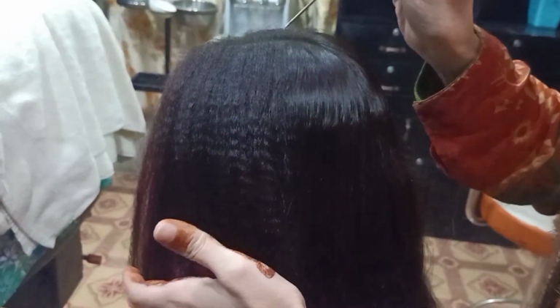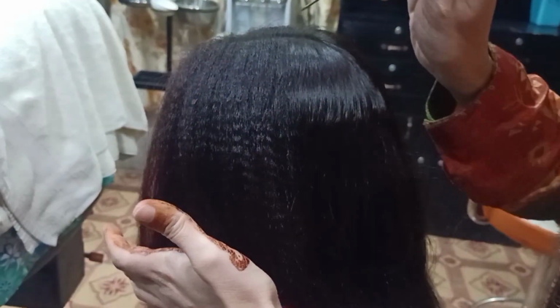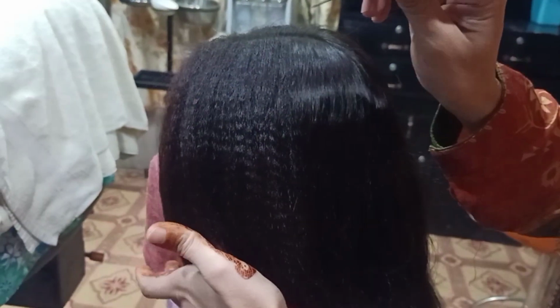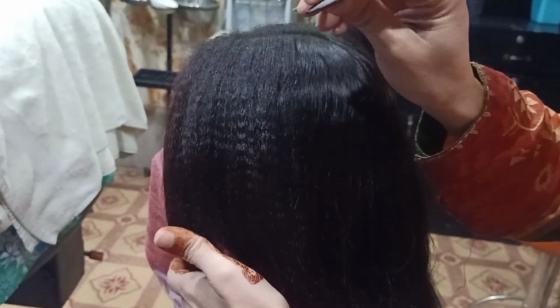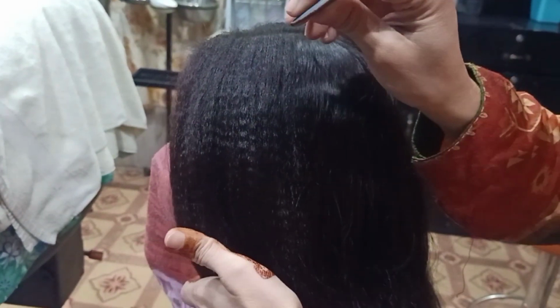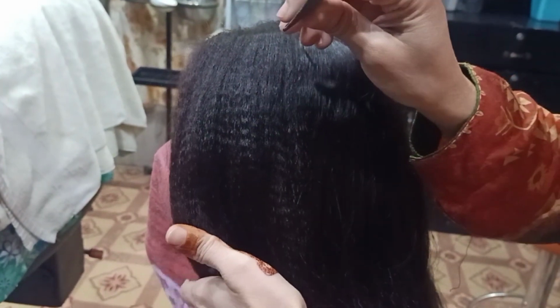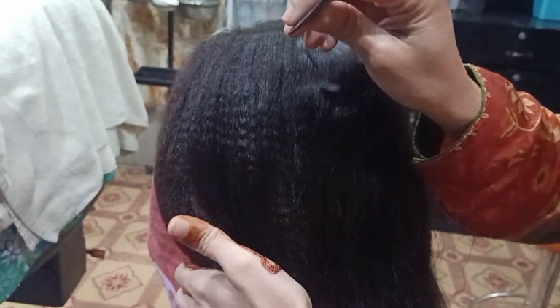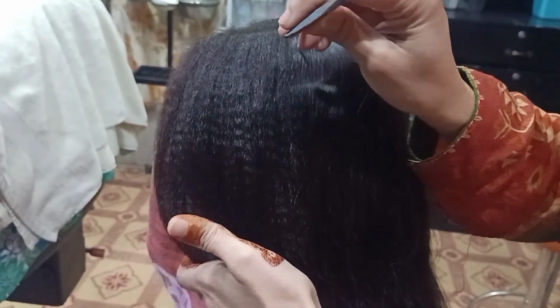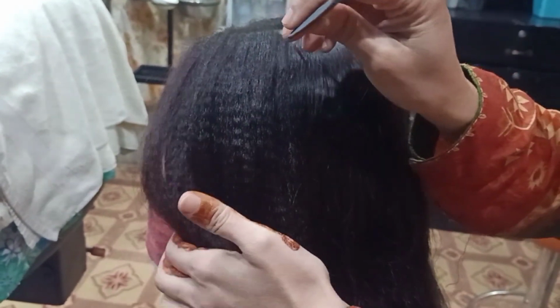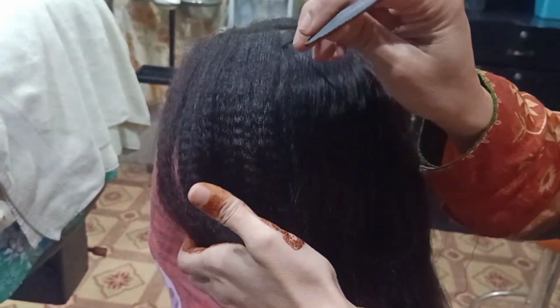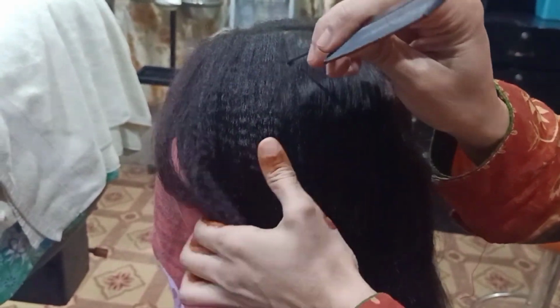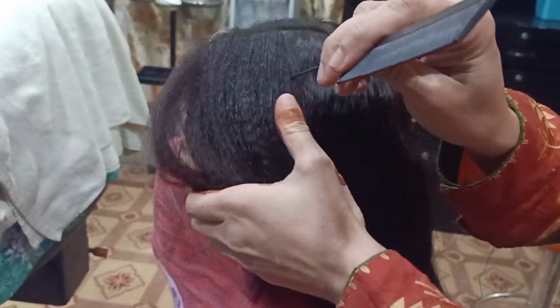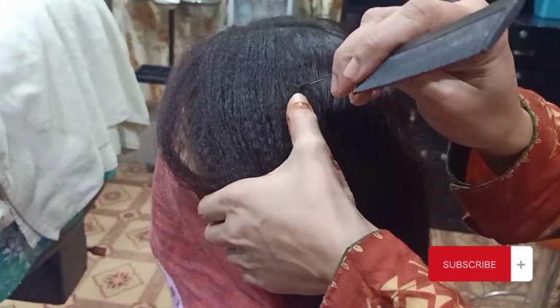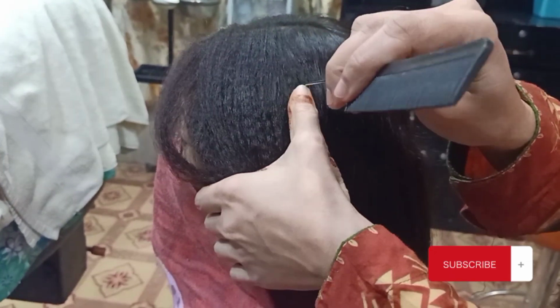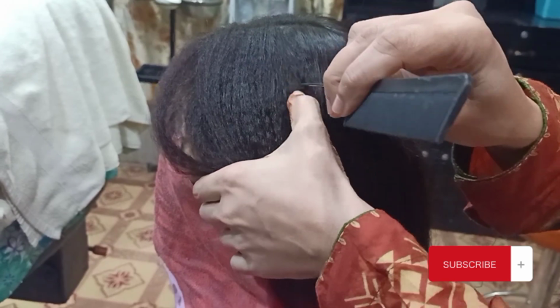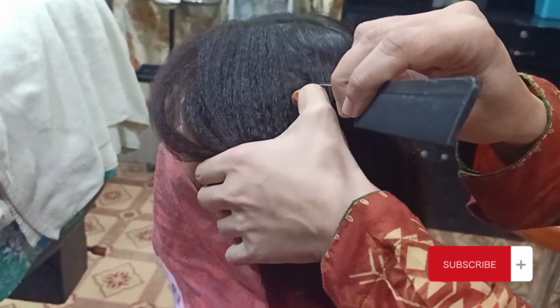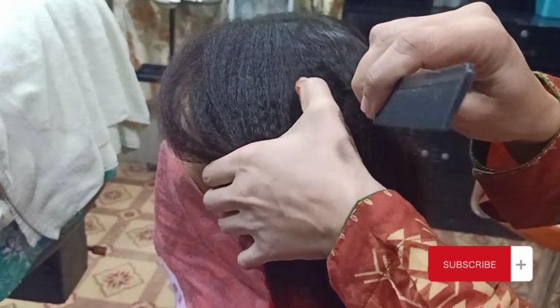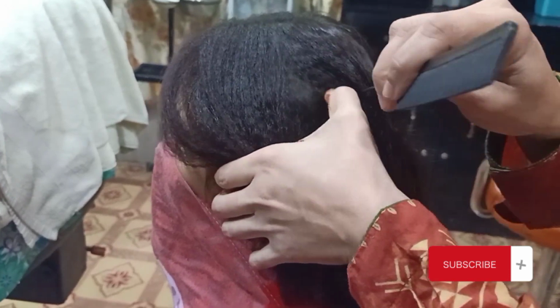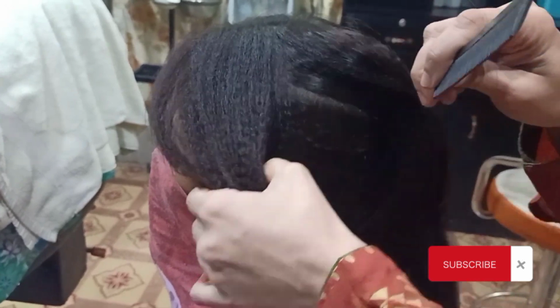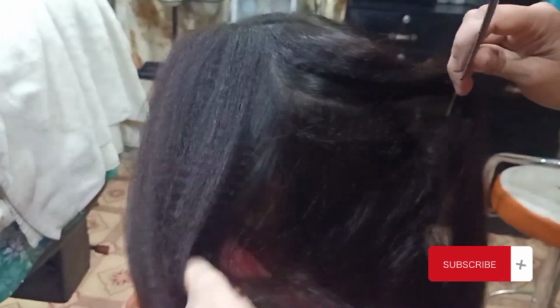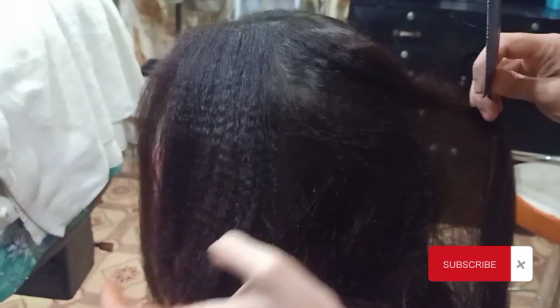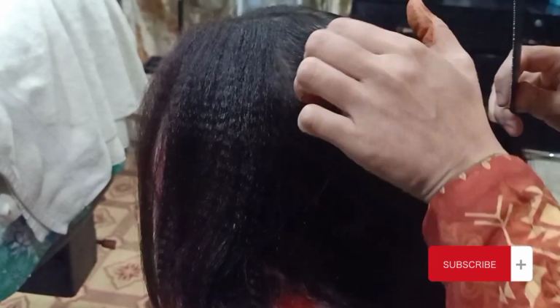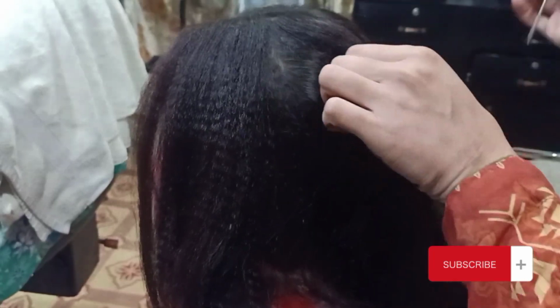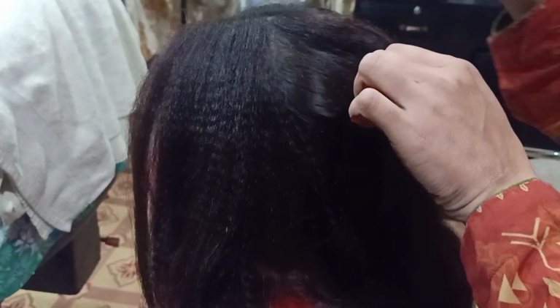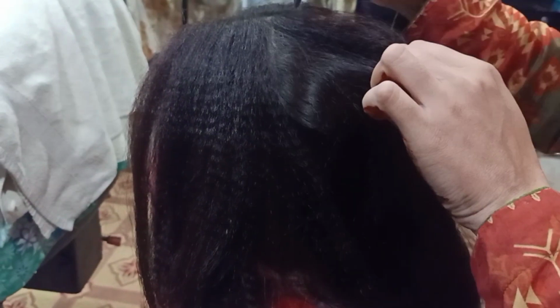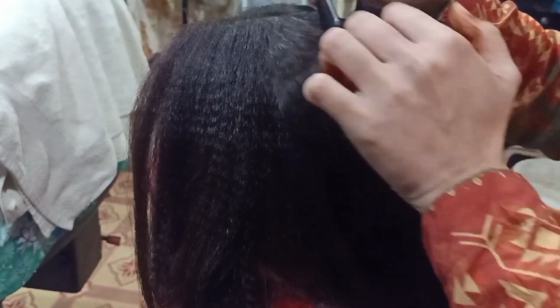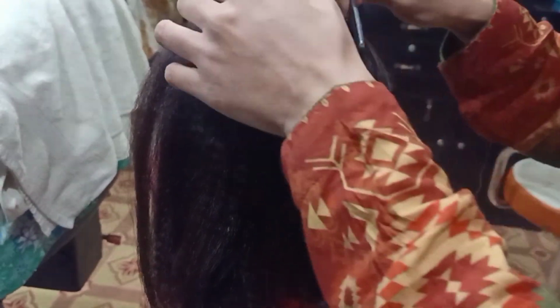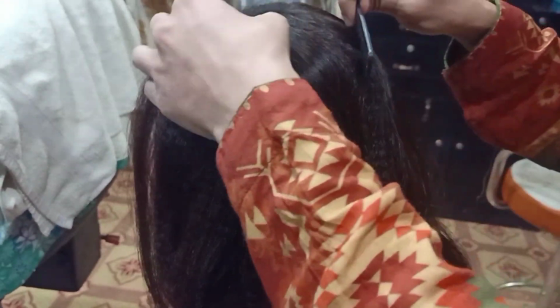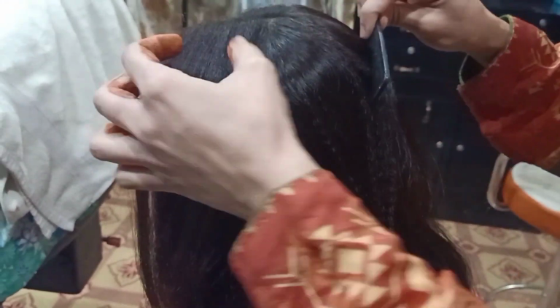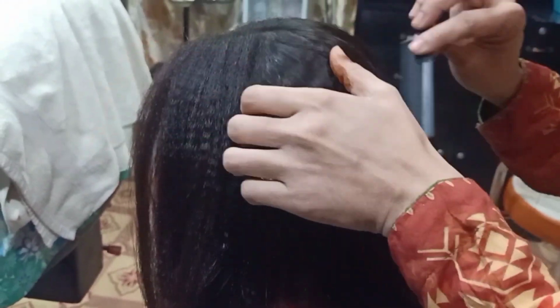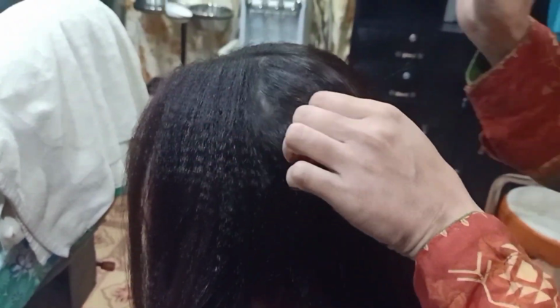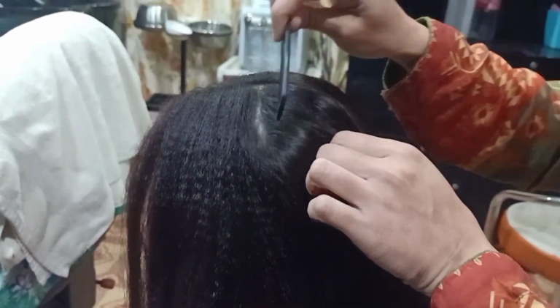Assalamu alaikum. Today we are going to do back combing. I was going to give my students a class, so I thought I would make a video.